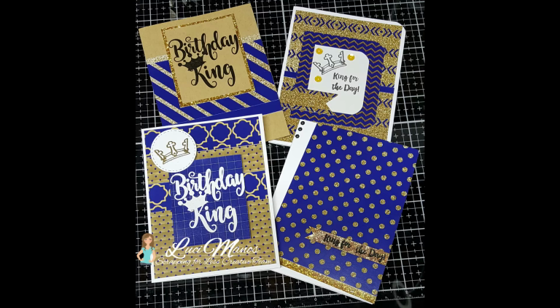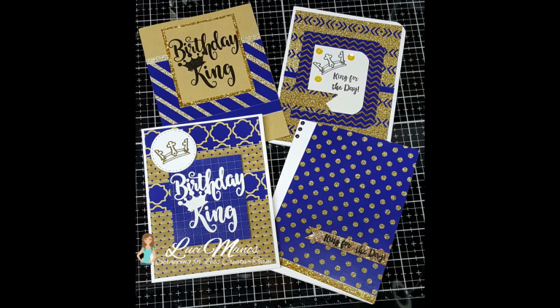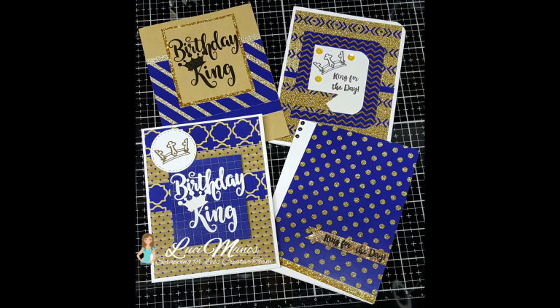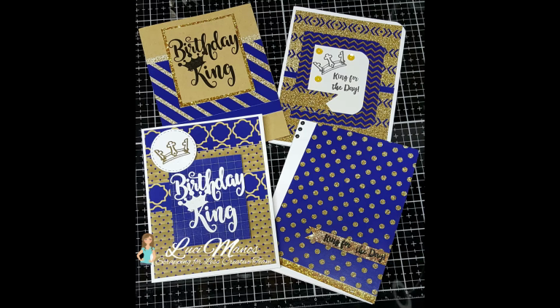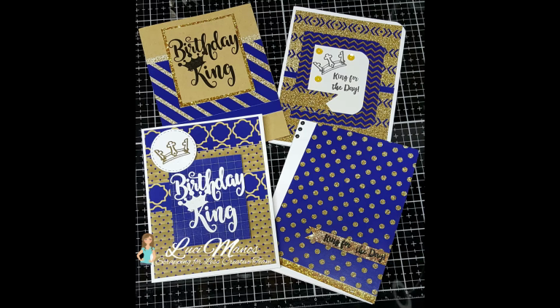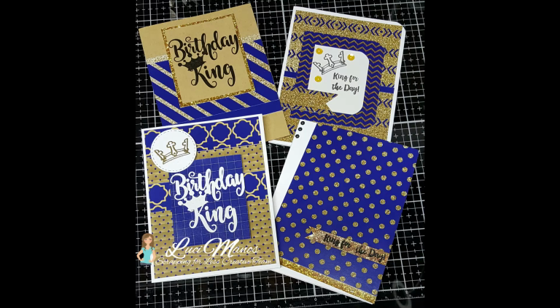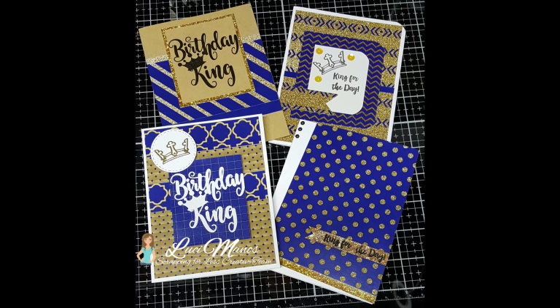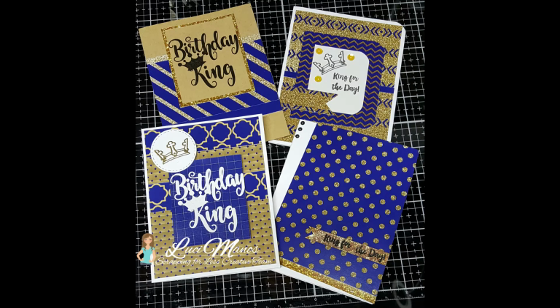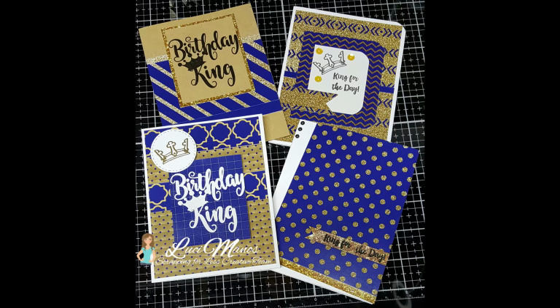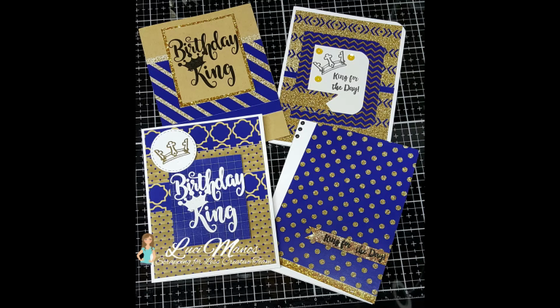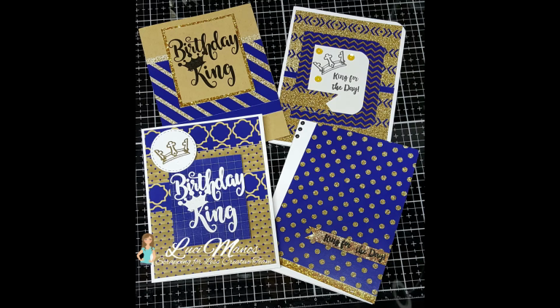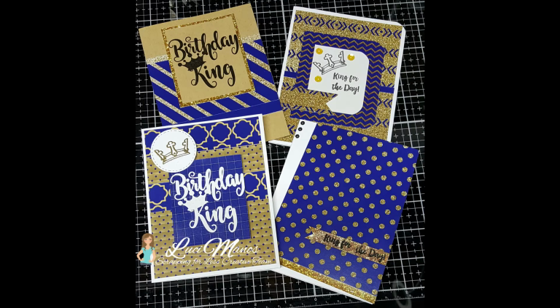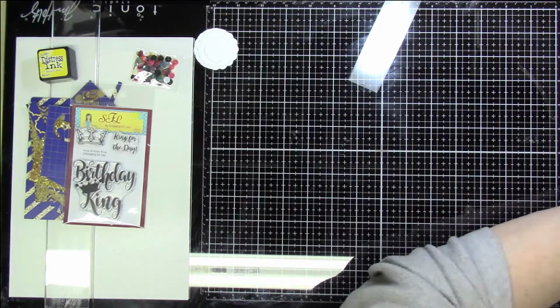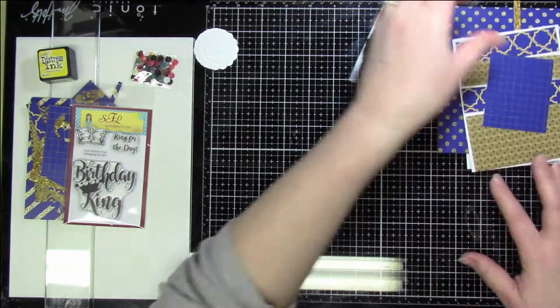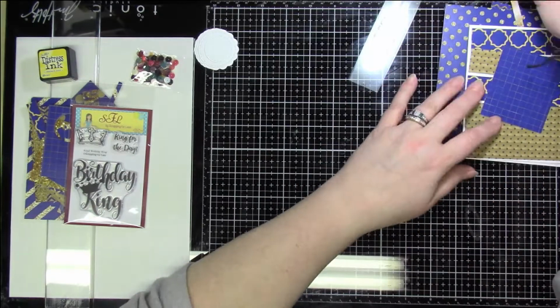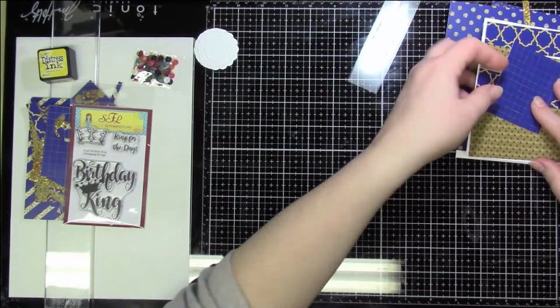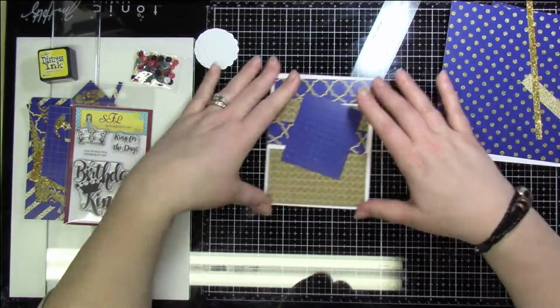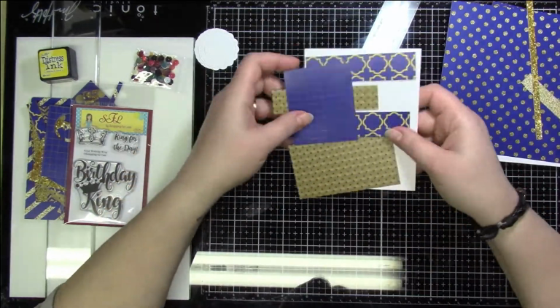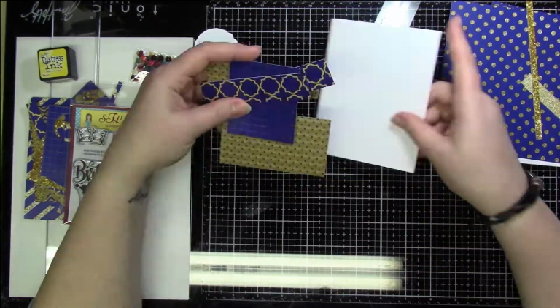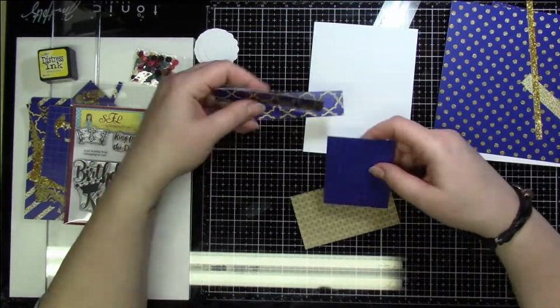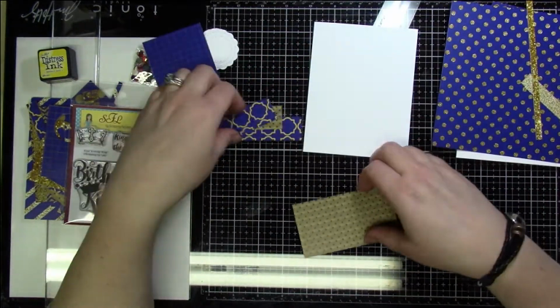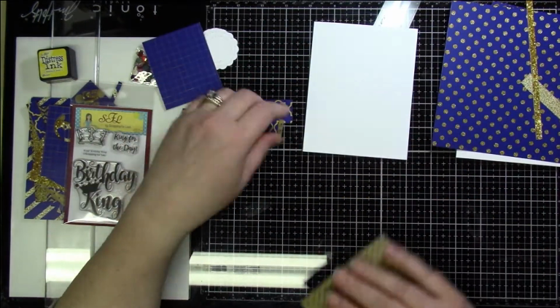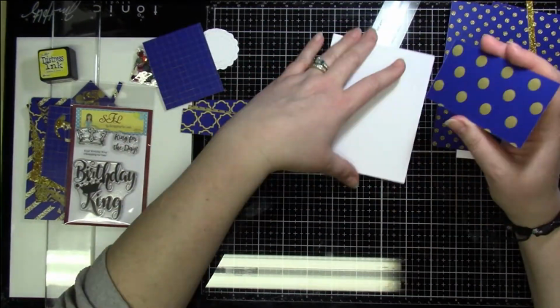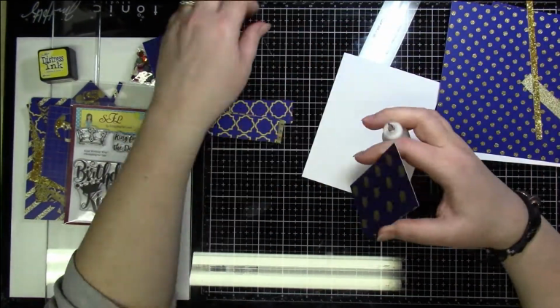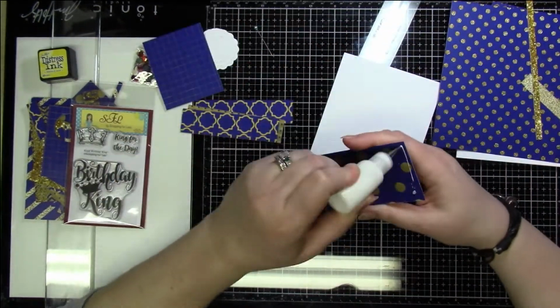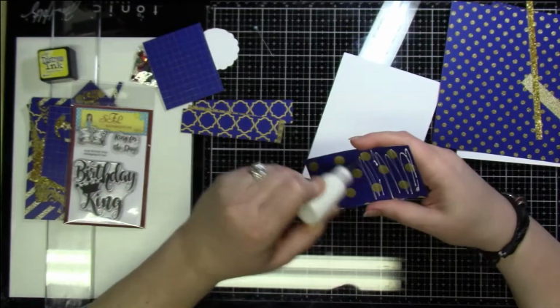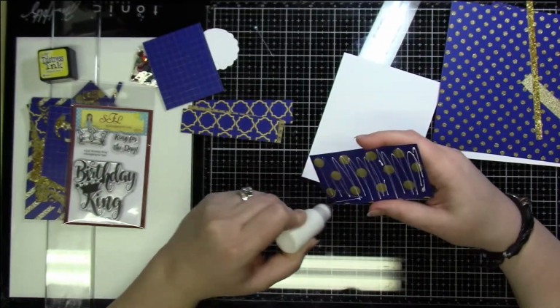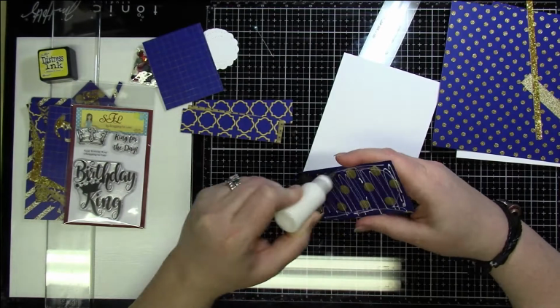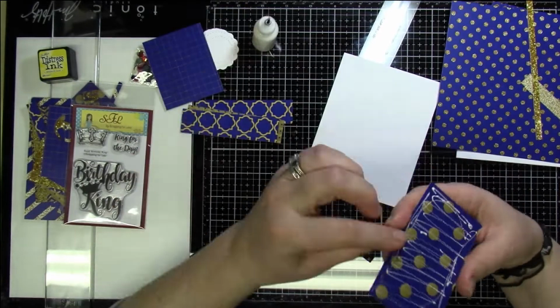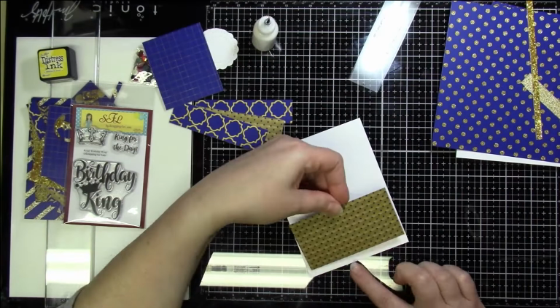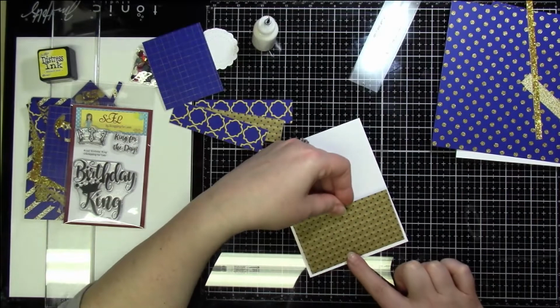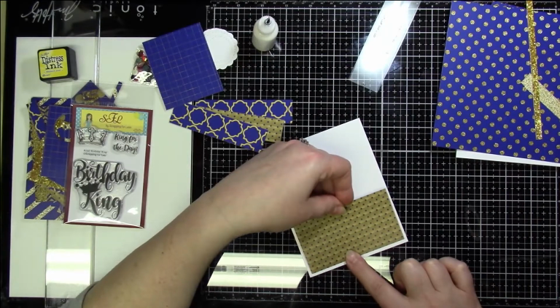Hi everyone, it's Lucy from My Crazy Craft Life, and I'm here today with the design team post for Scrapping for Less. Today I'm going to be using collection number three from the Flavor of the Month card kit — January's theme is all about the boys.